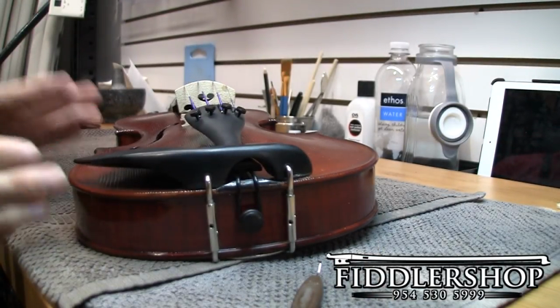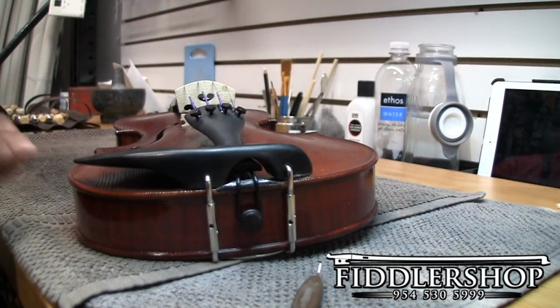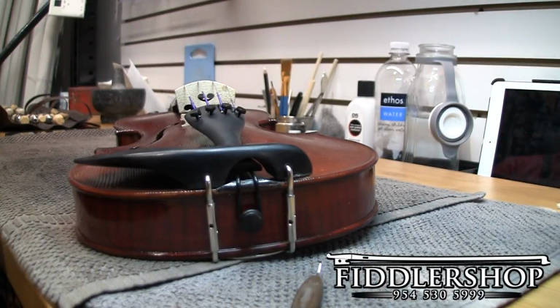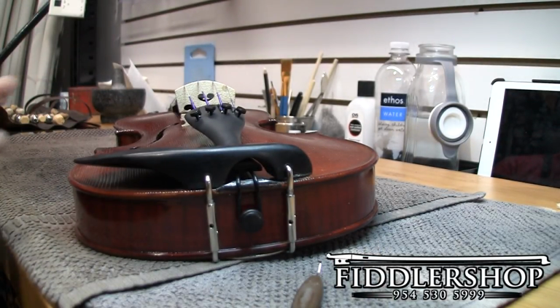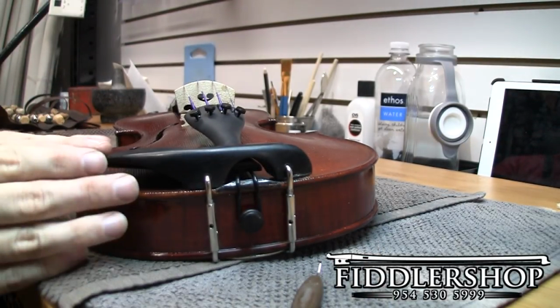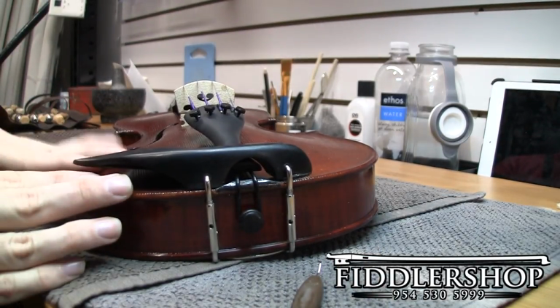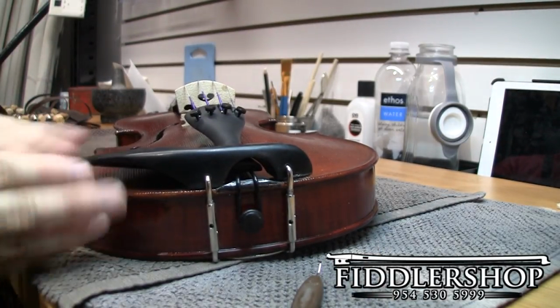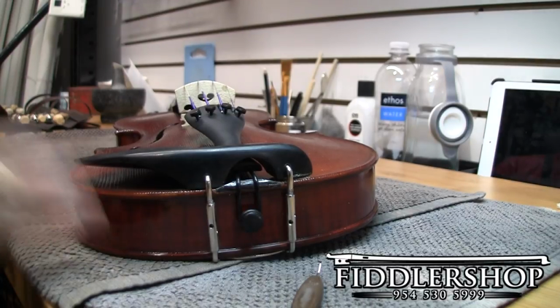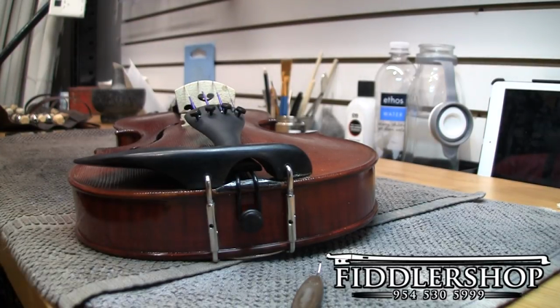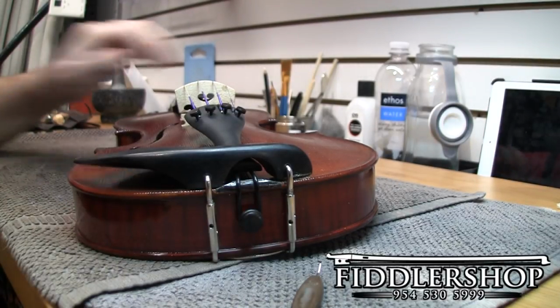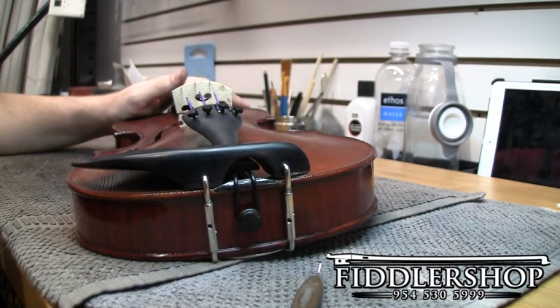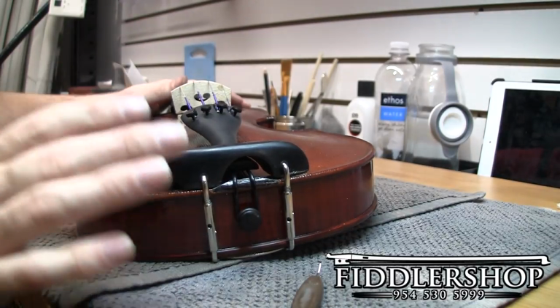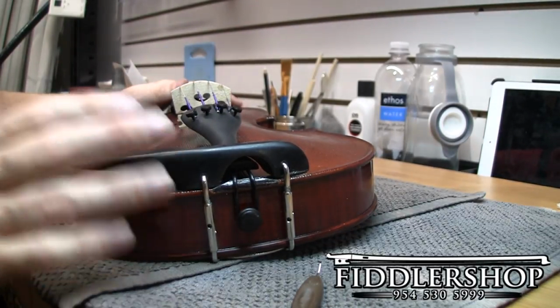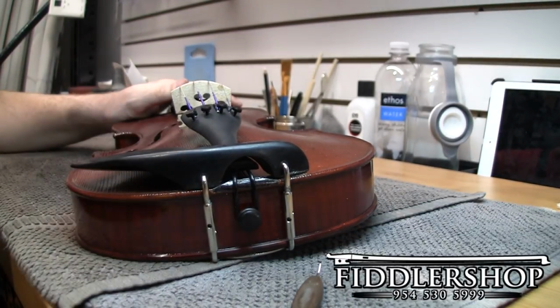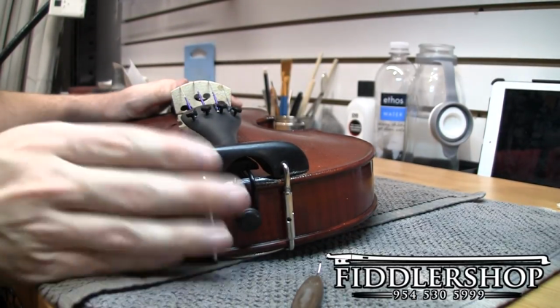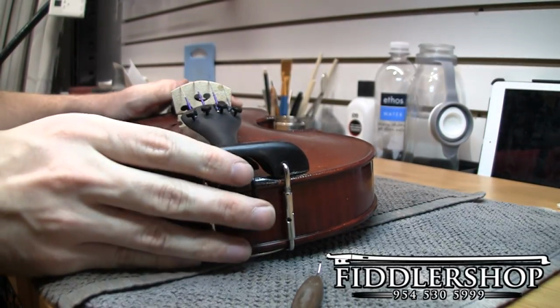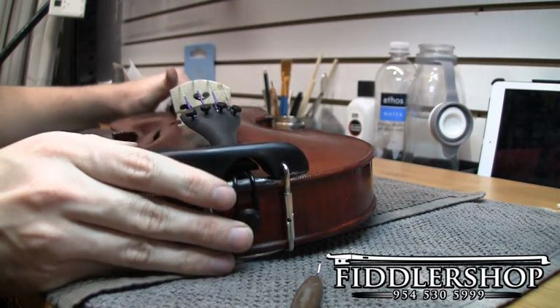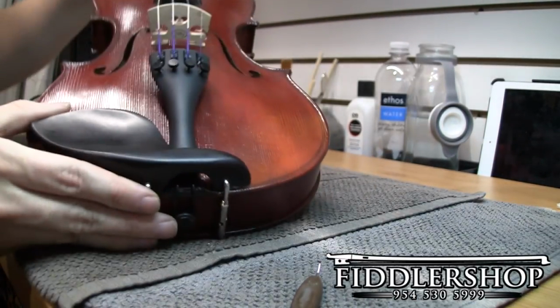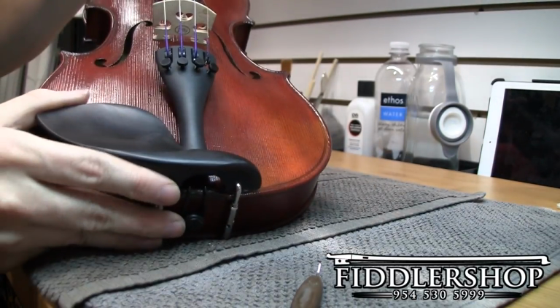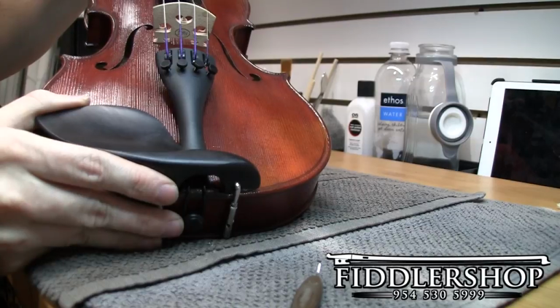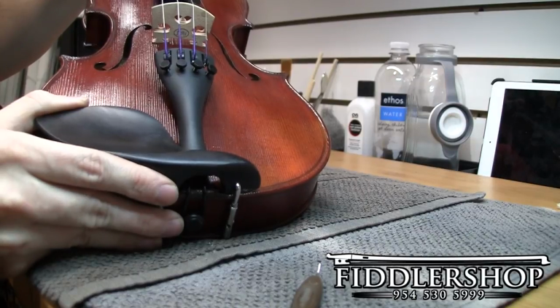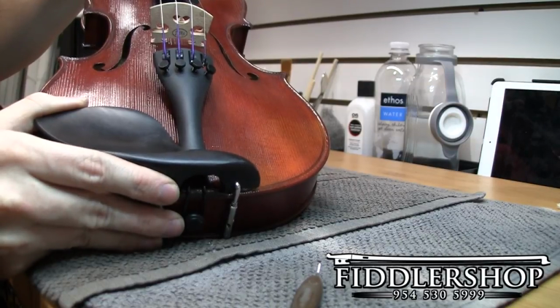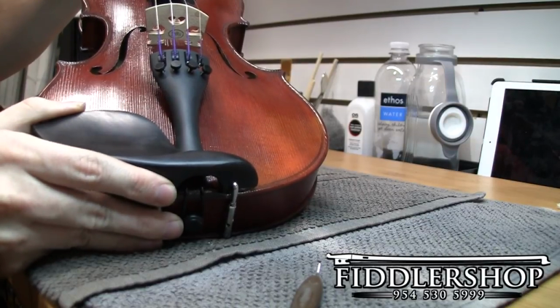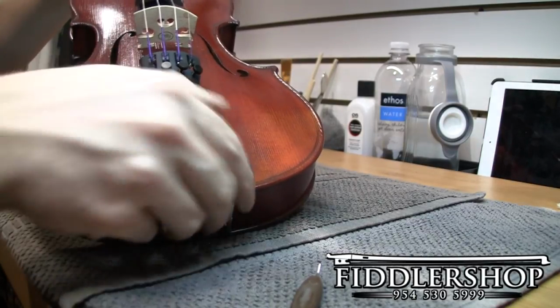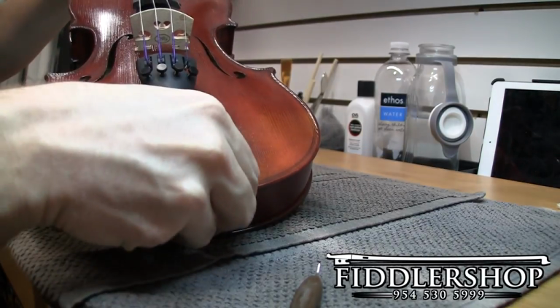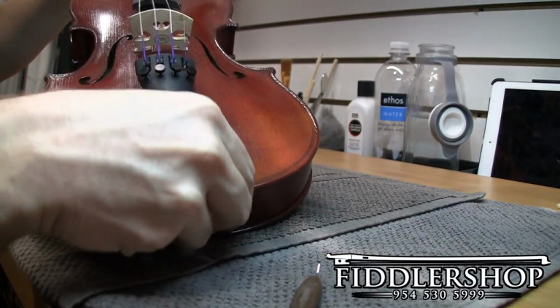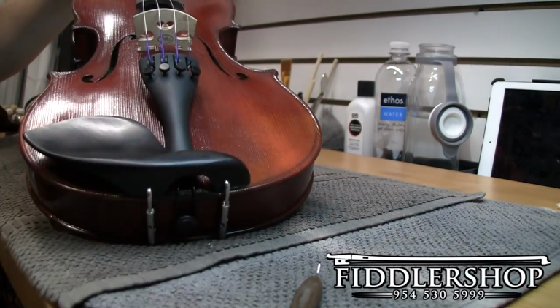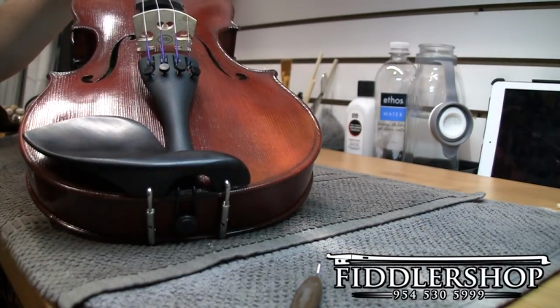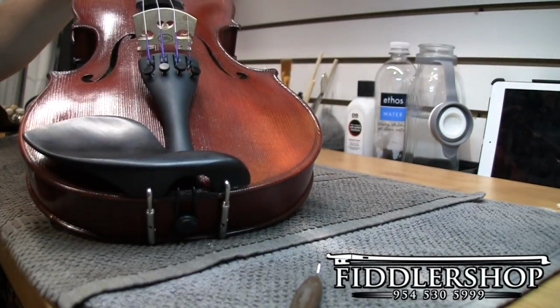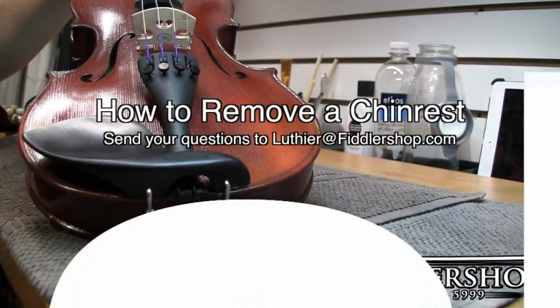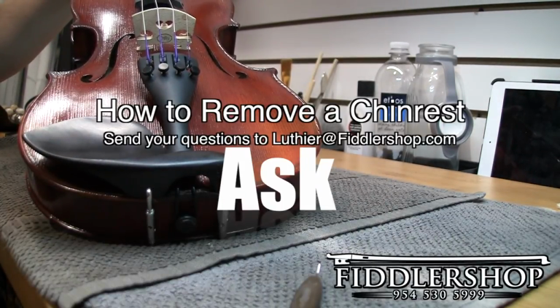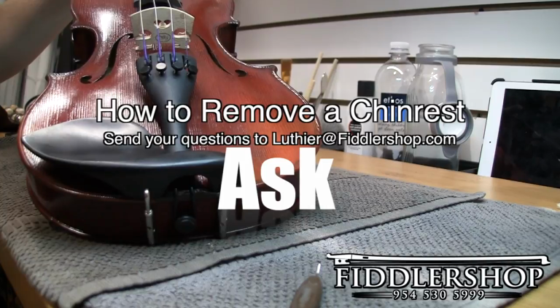You don't want to make this too tight as it could cause damage to the top or the back of the instrument. So once I start to feel a little bit of resistance, I'll go ahead and give it a little pull here, a little pull there. And if it doesn't budge, you know it's tight enough.